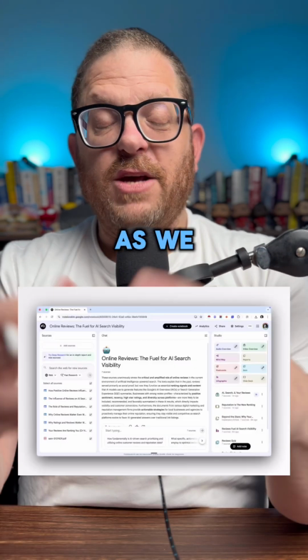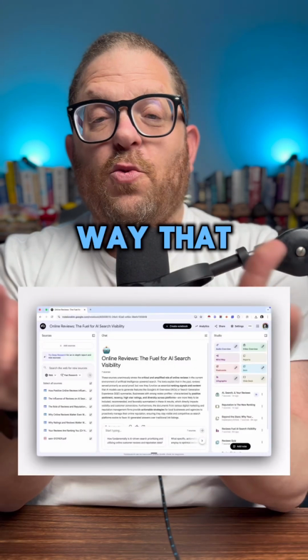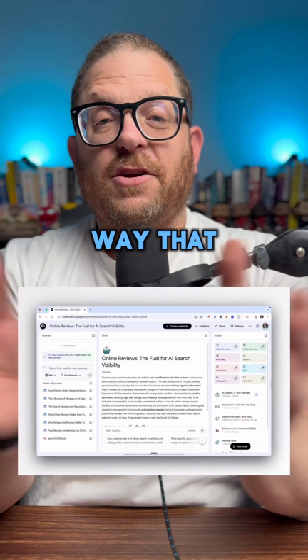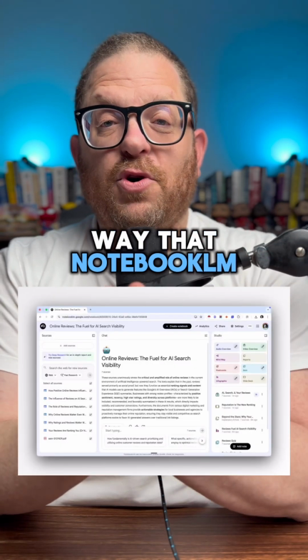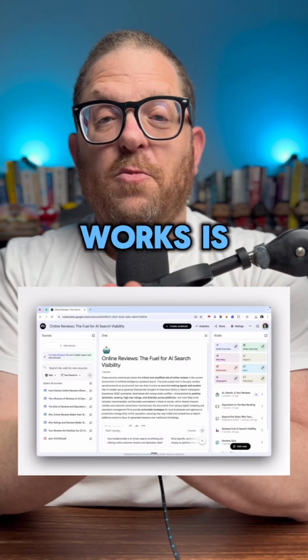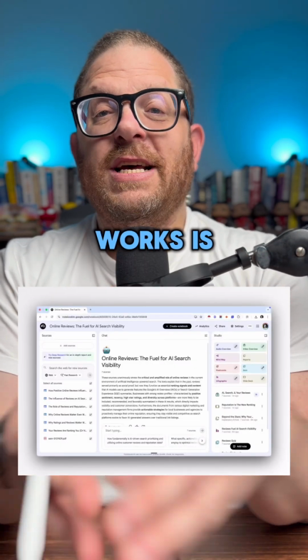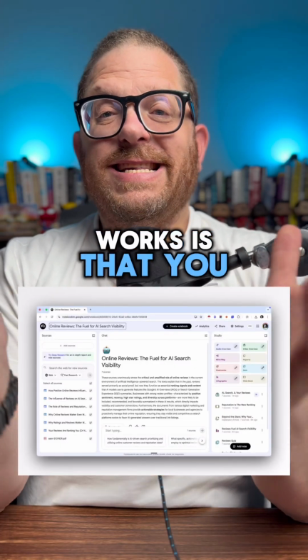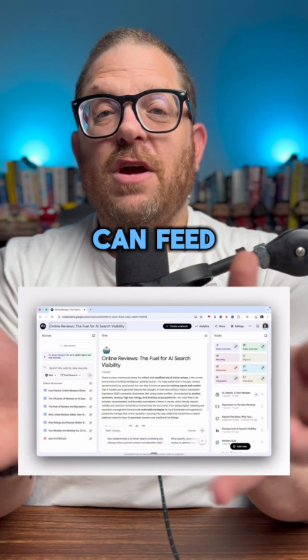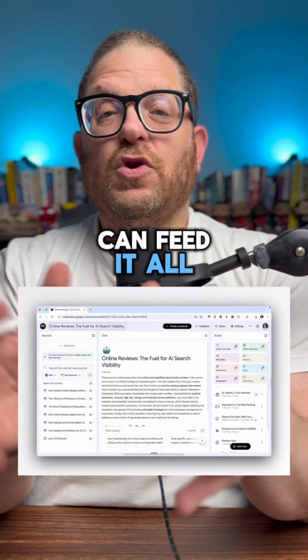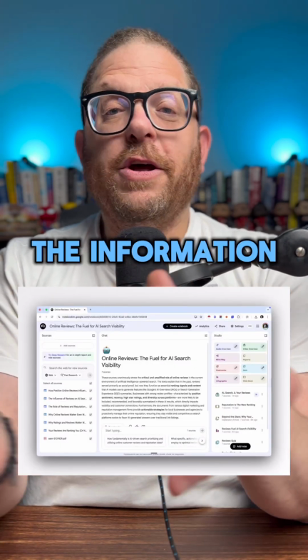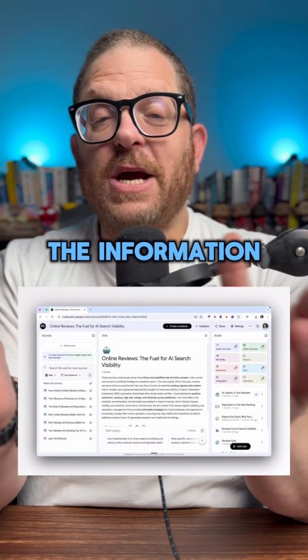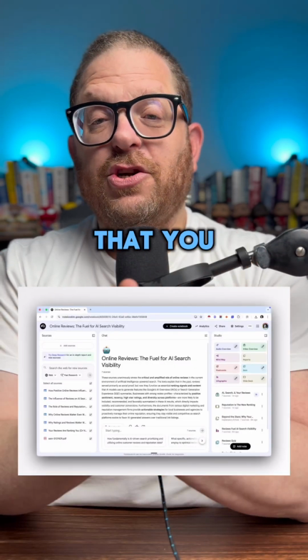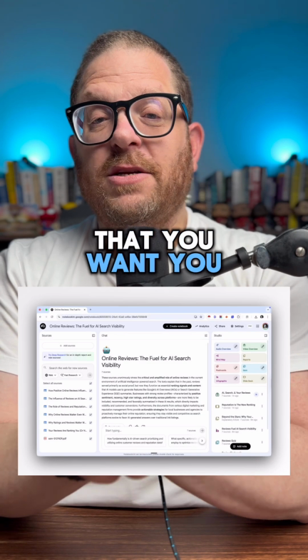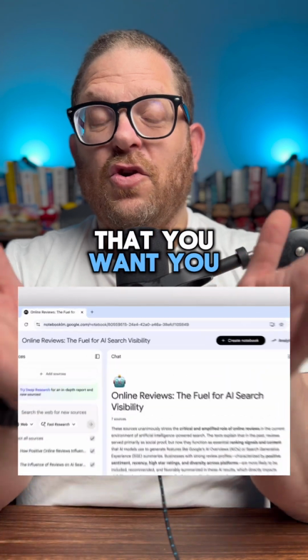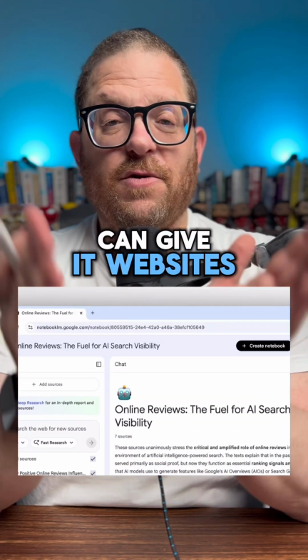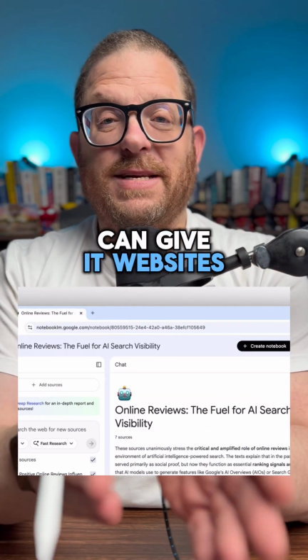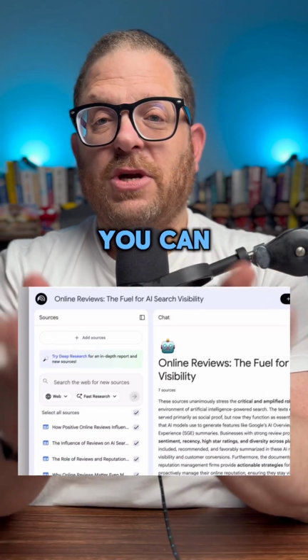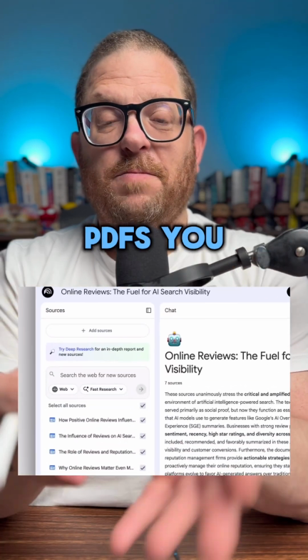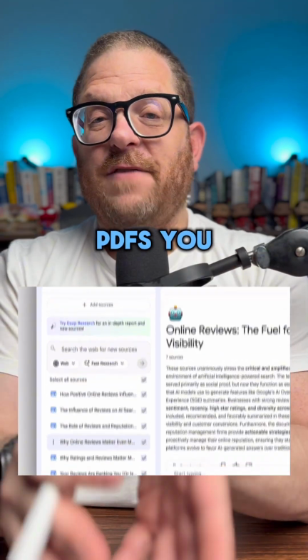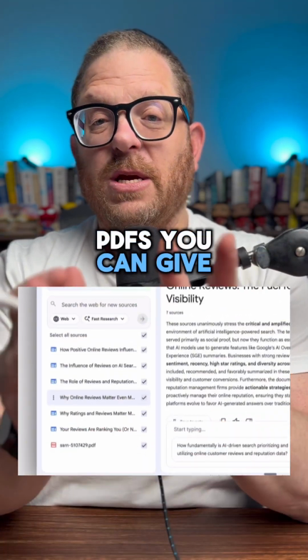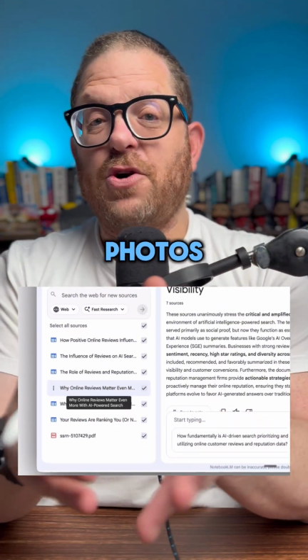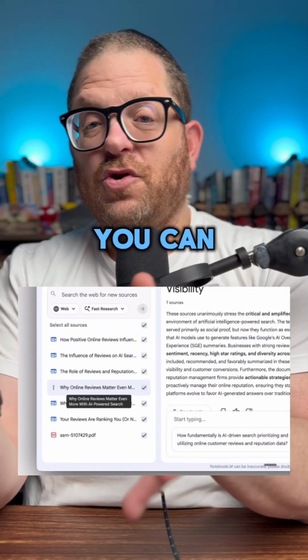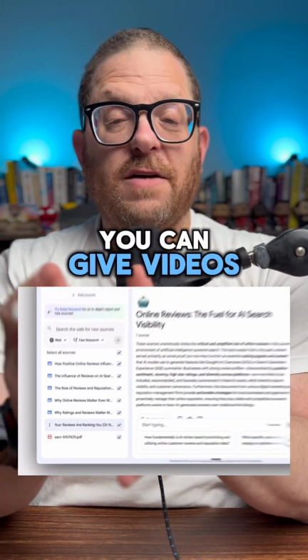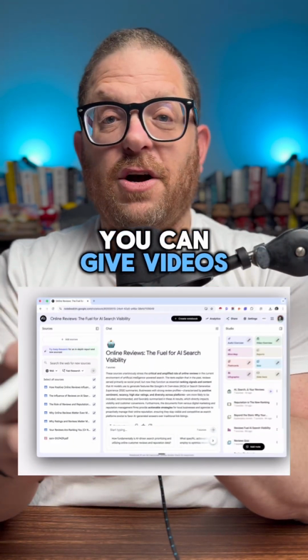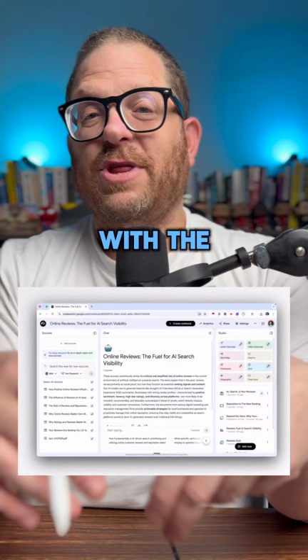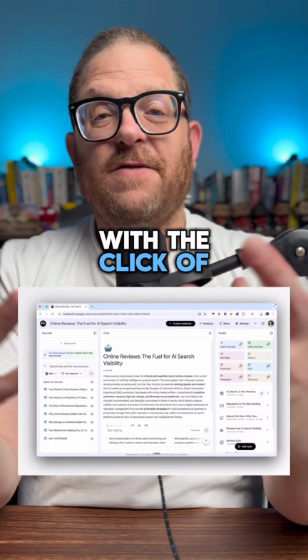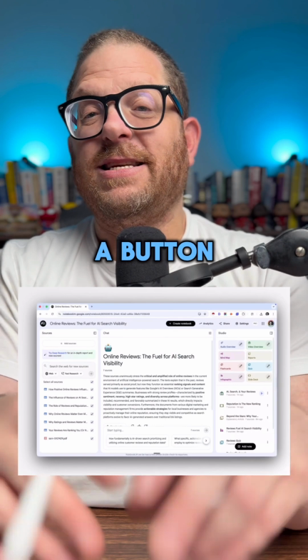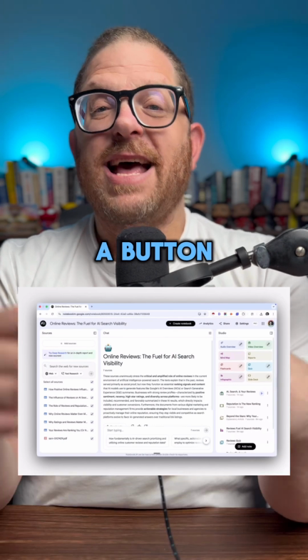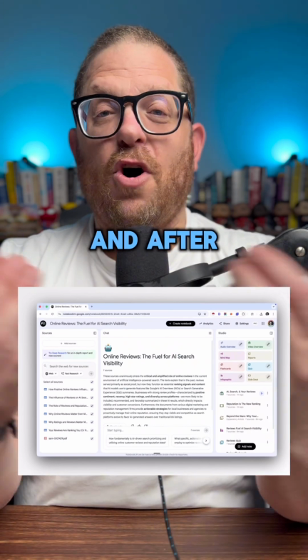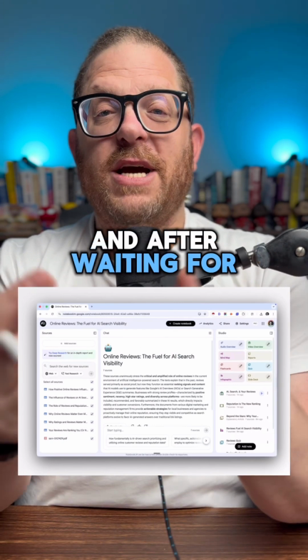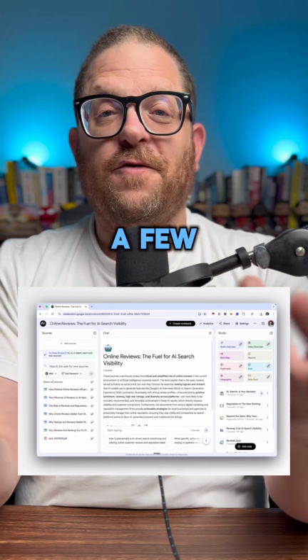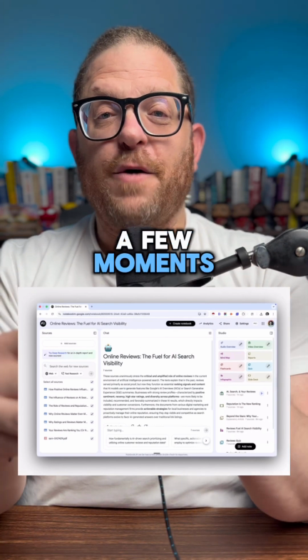The way that Notebook LM works is that you can feed it all the information that you want. You can give it websites, you can give it PDFs, you can give photos, you can give videos. With the click of a button and after waiting for a few moments,